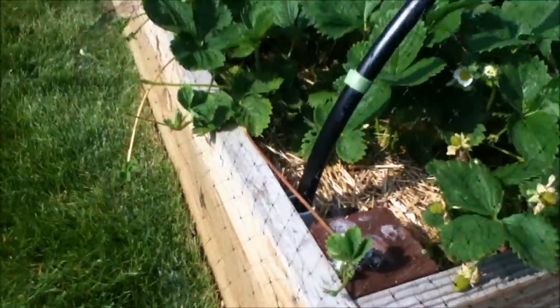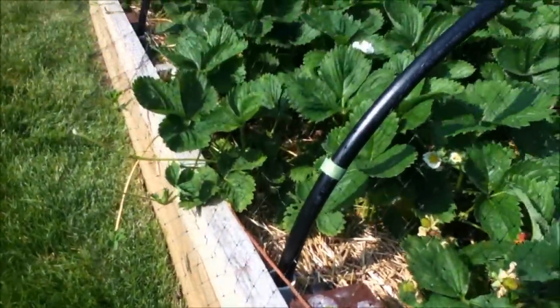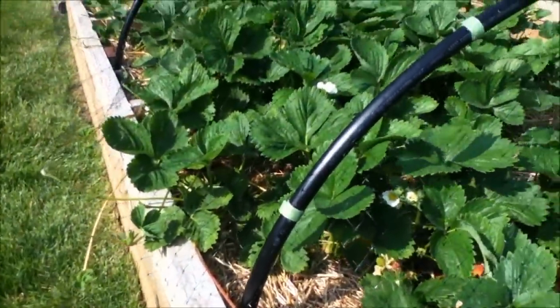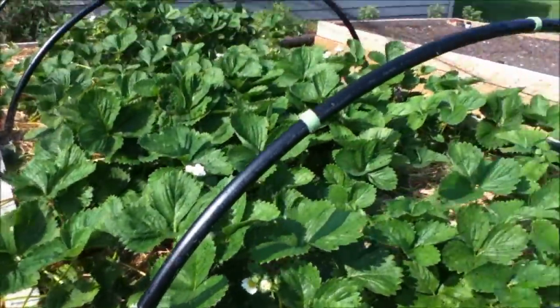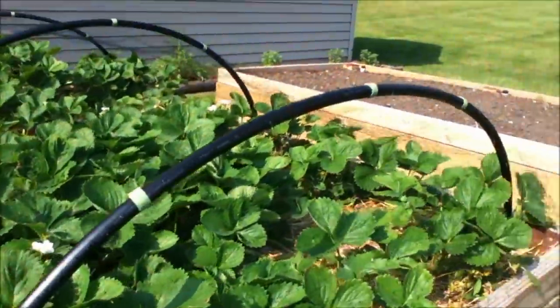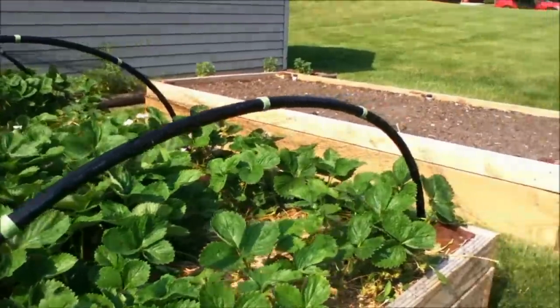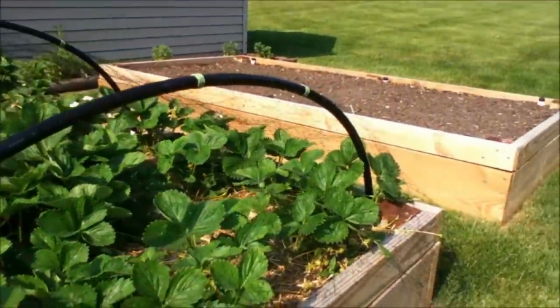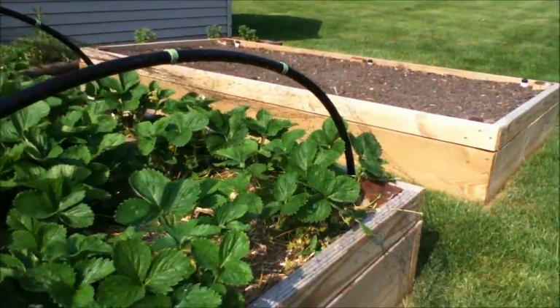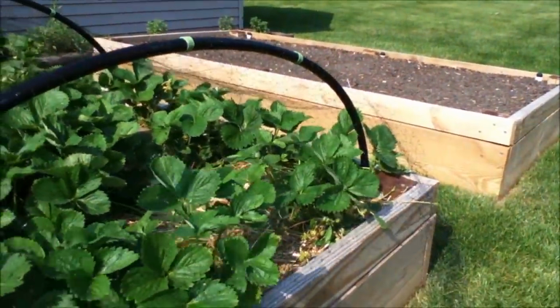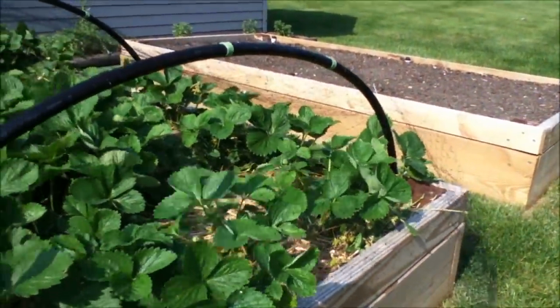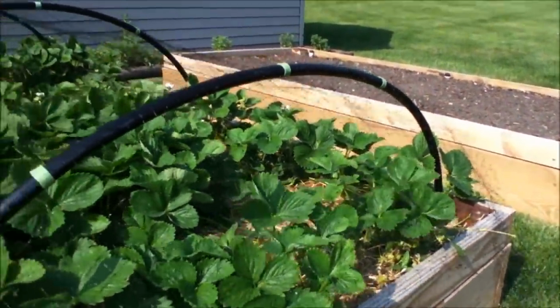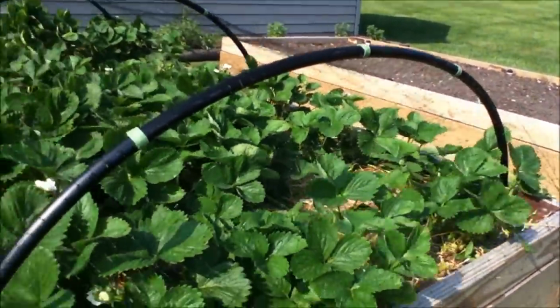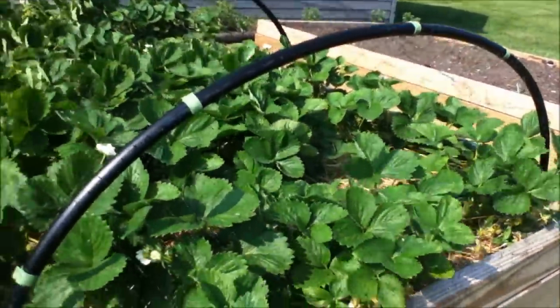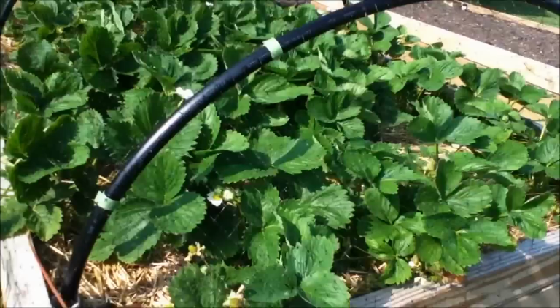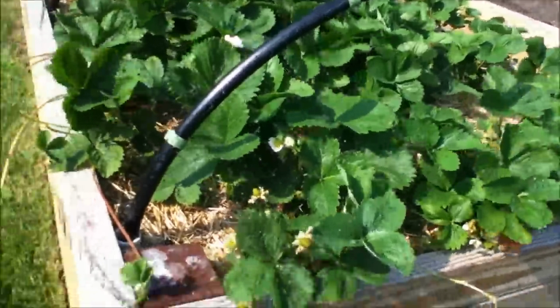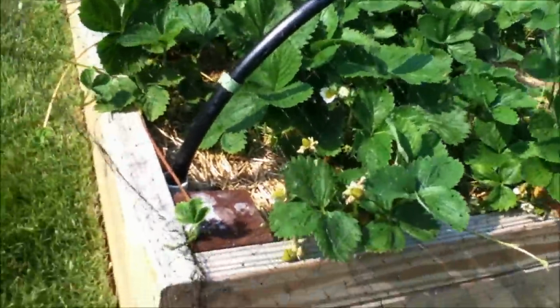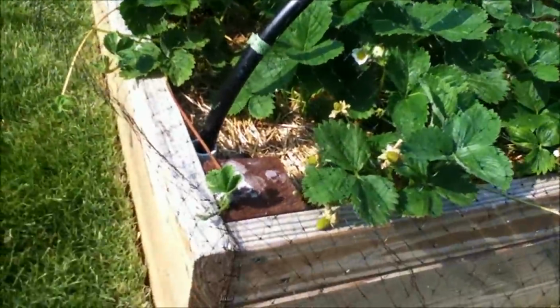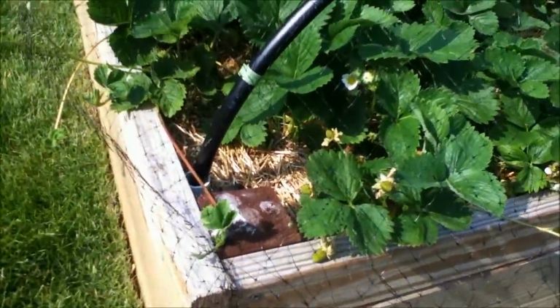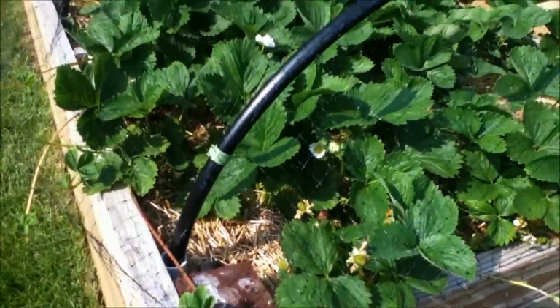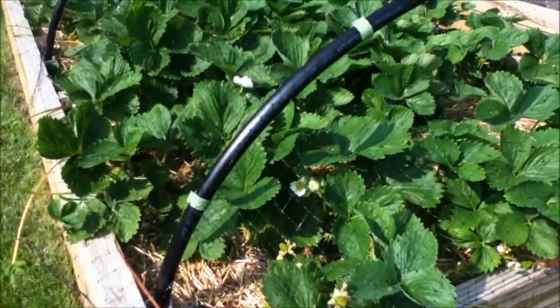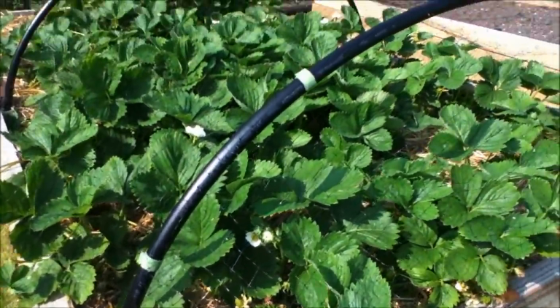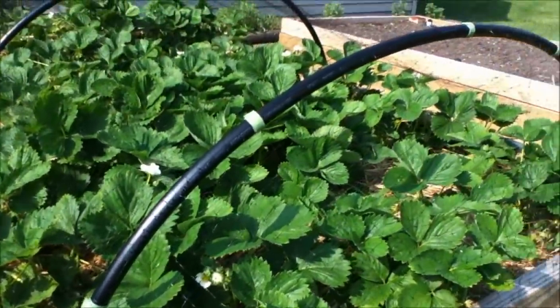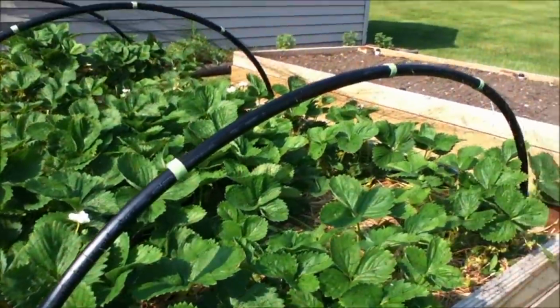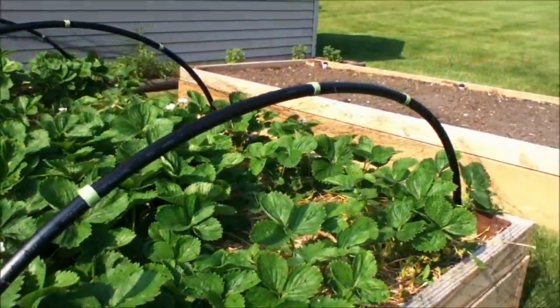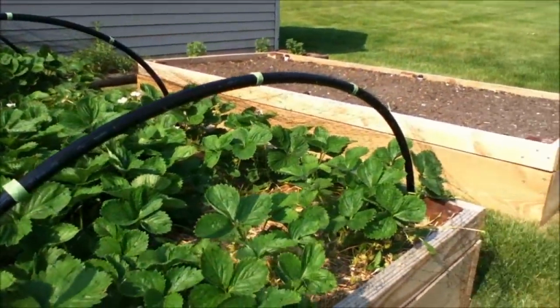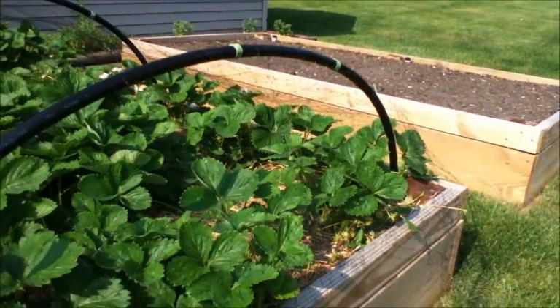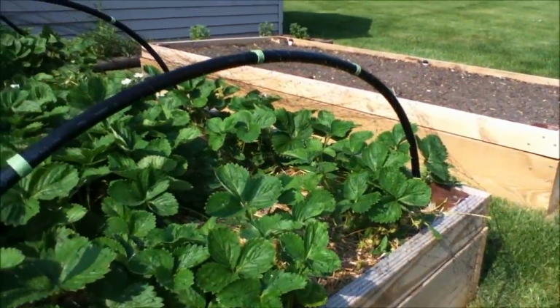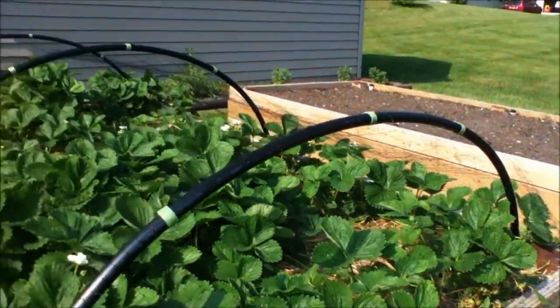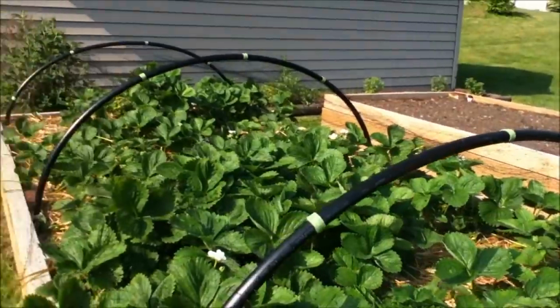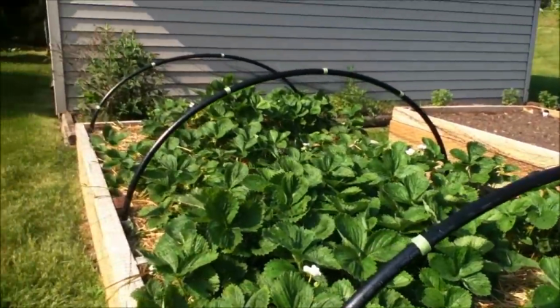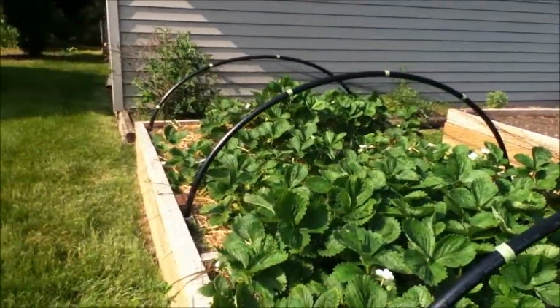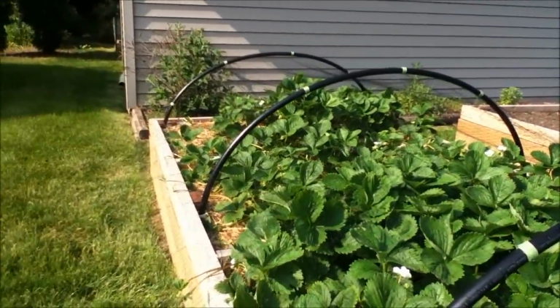We'll give that a shot and see how that works for getting the strawberries out. Hopefully we don't have to worry about them being eaten before we get a chance to eat them ourselves — as long as there's not snails or other things too, obviously that will help.